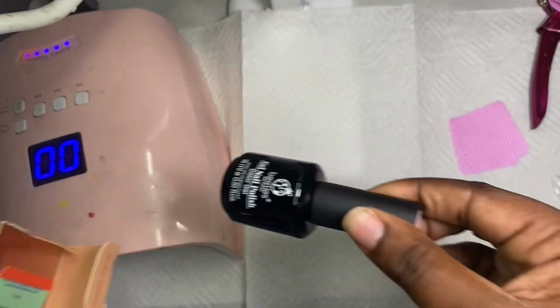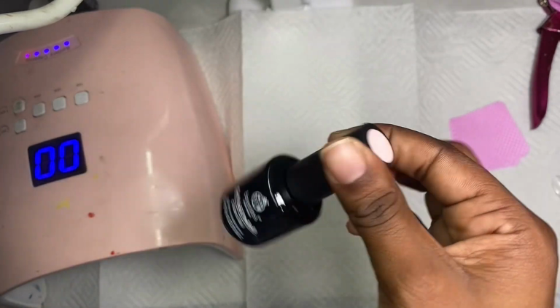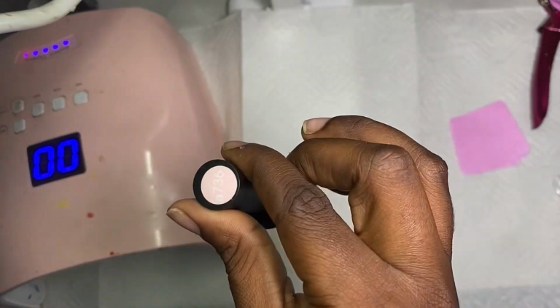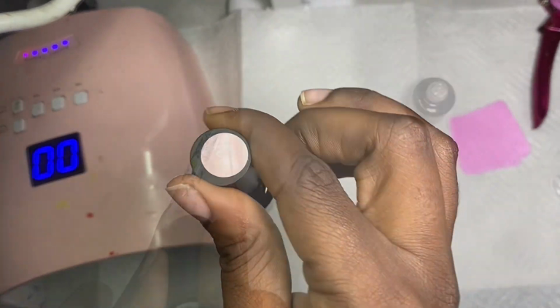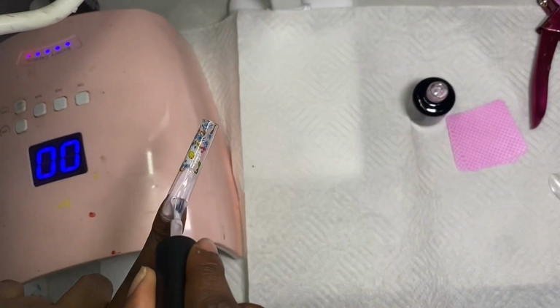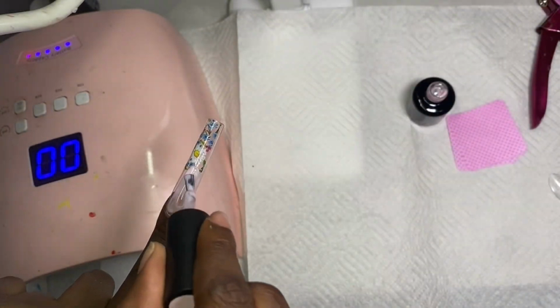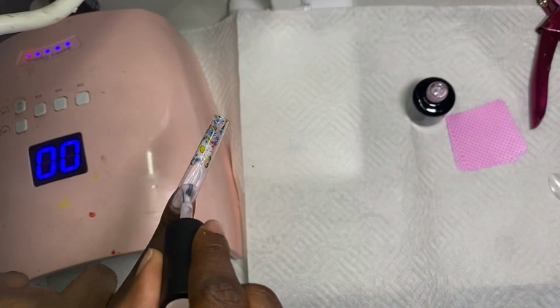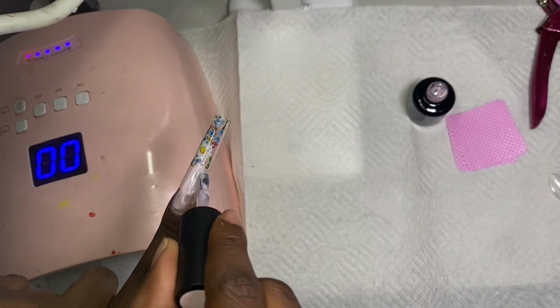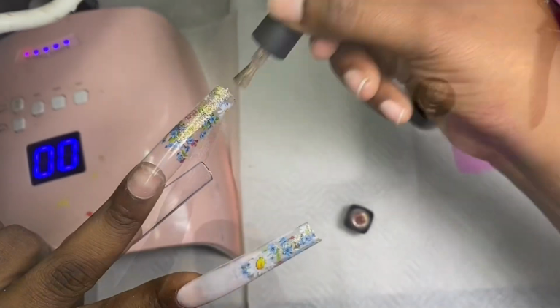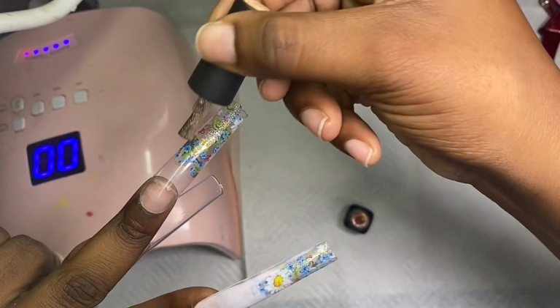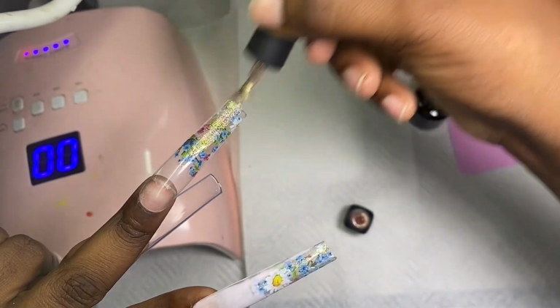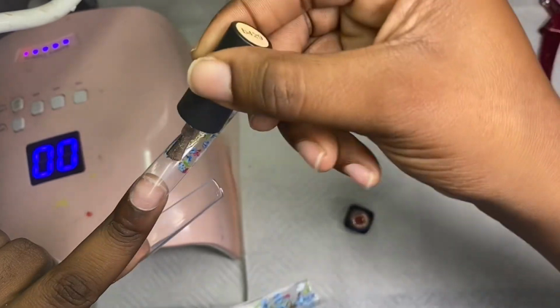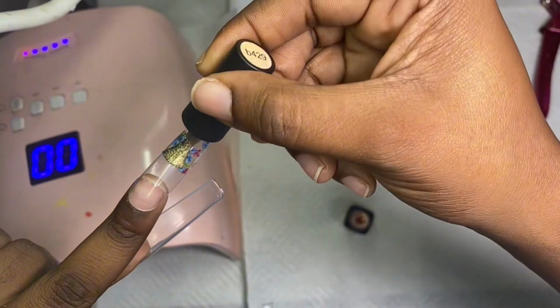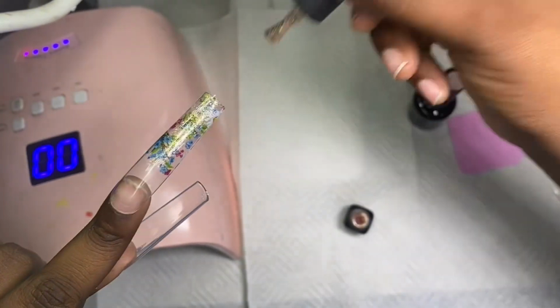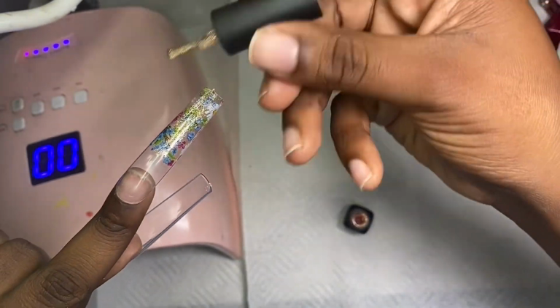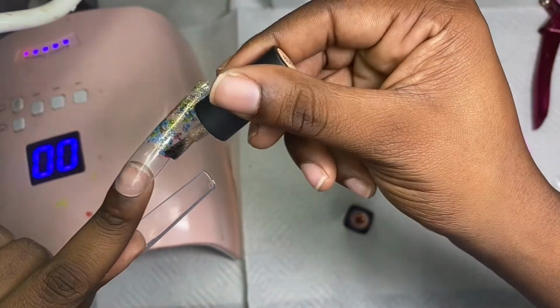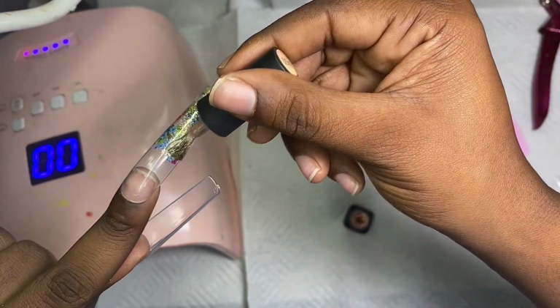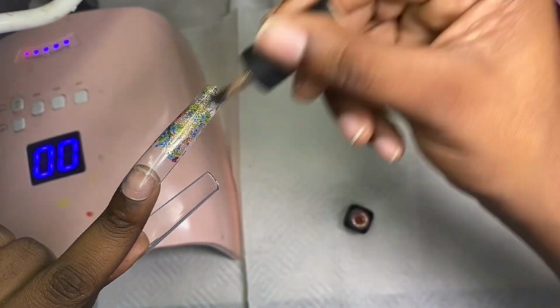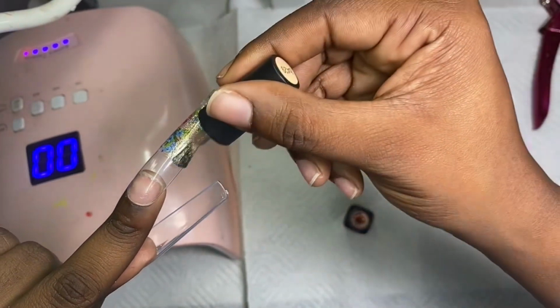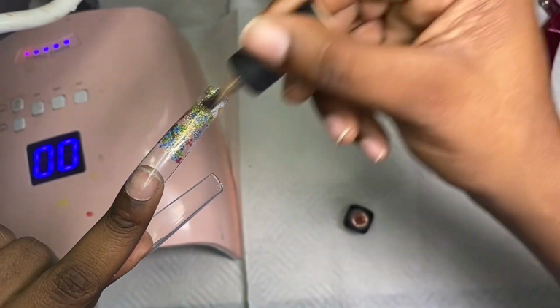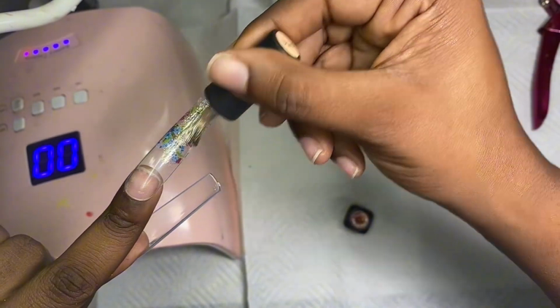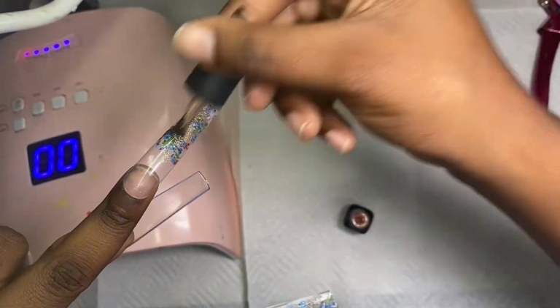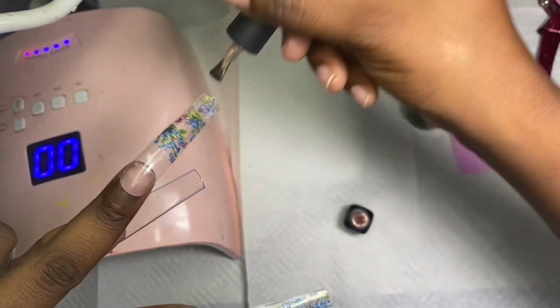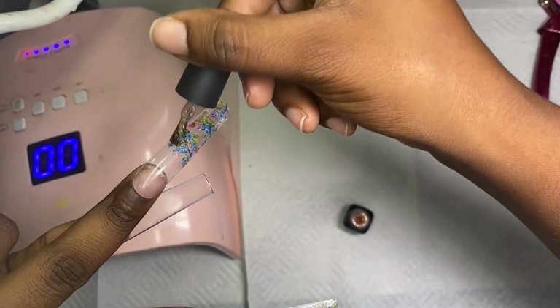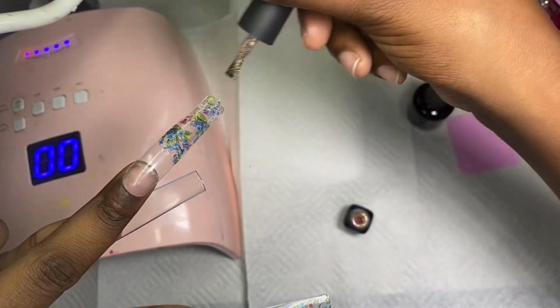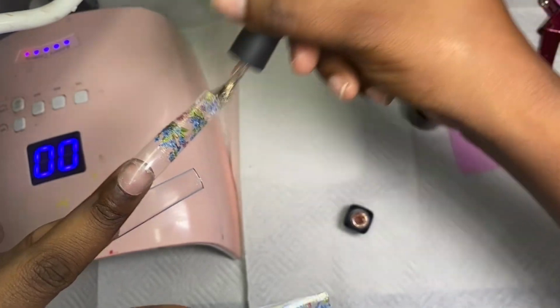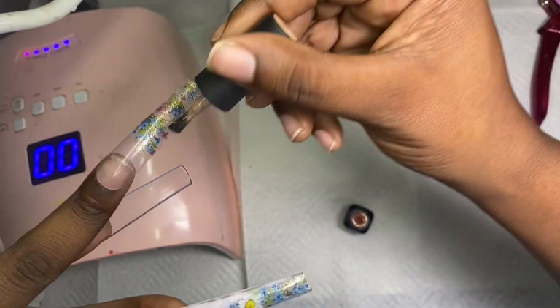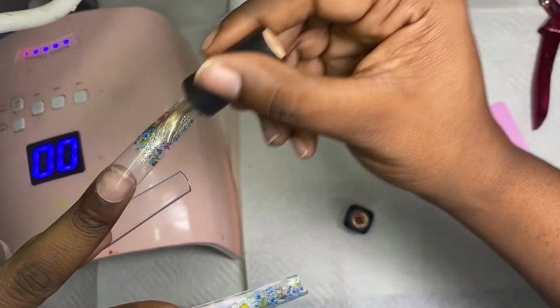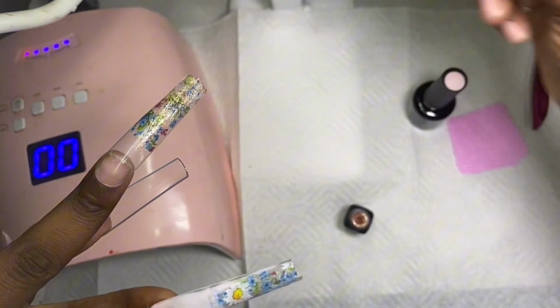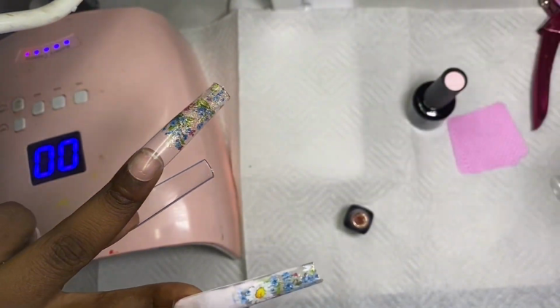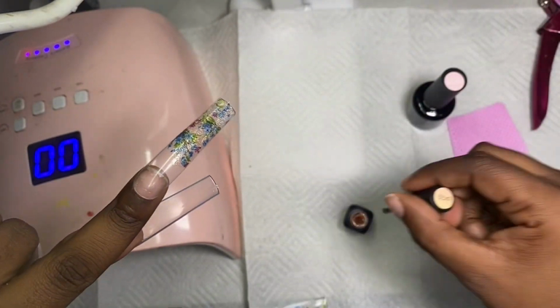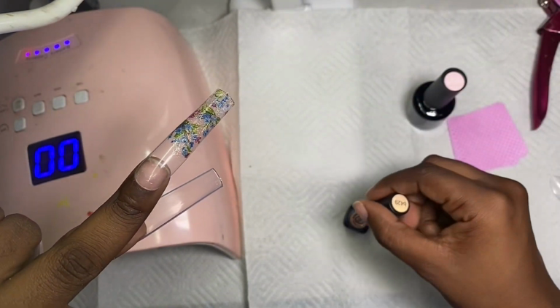Now I'm going in with my gel polish — I'm actually using Beetles gel polish in a light pink. I actually changed my mind last minute and decided to mix two pinks together, so you'll see that in a second. Then I'm adding gold sparkles to the ends of each nail on top of the flowers.